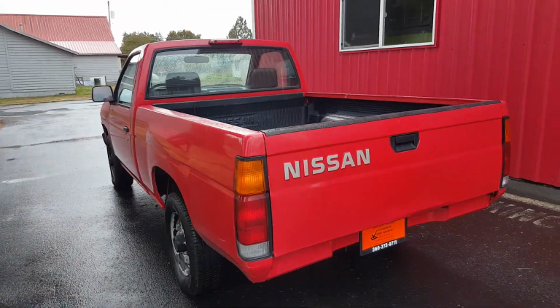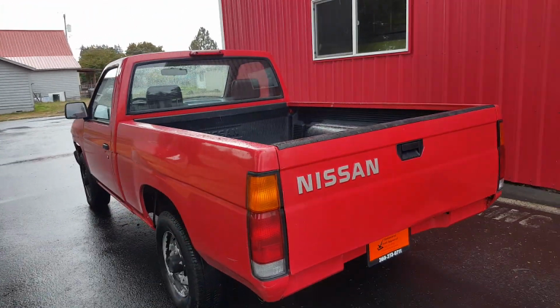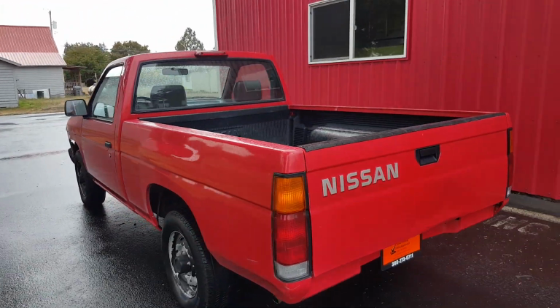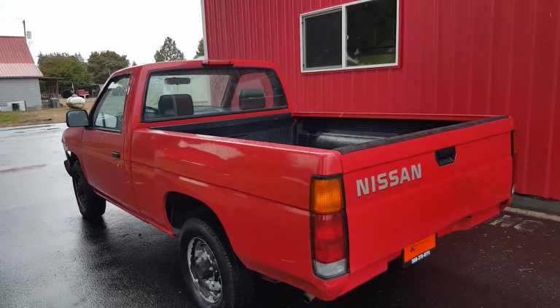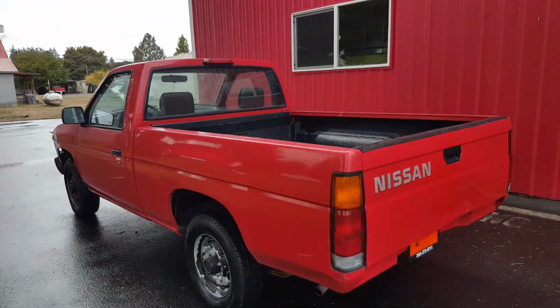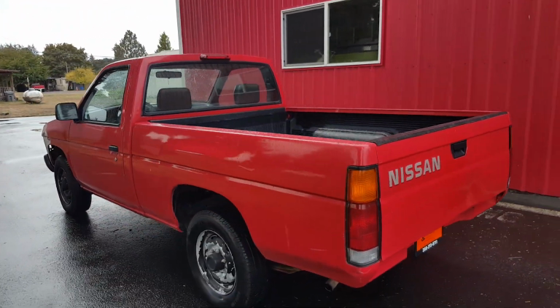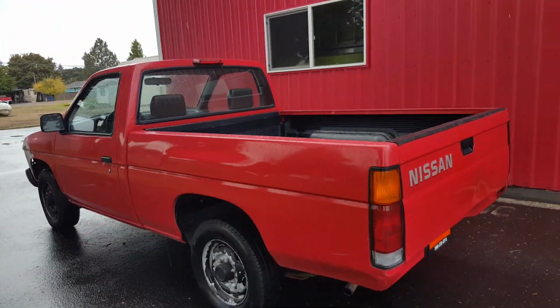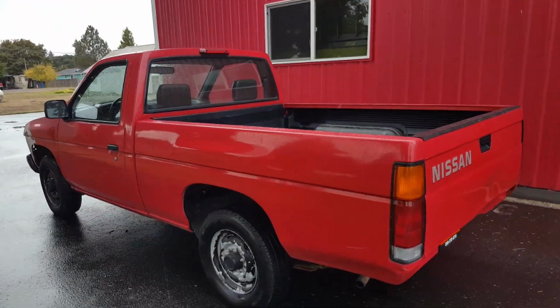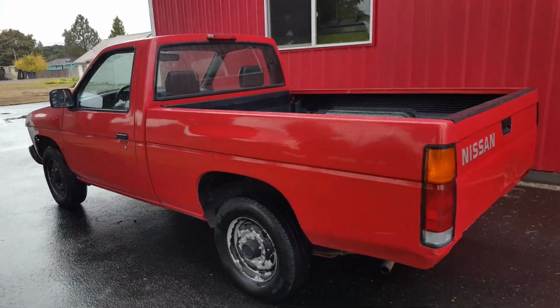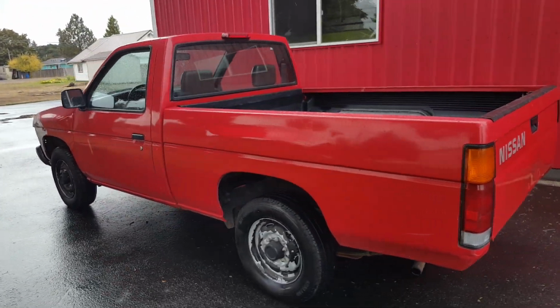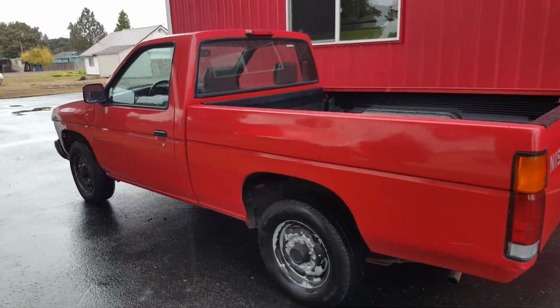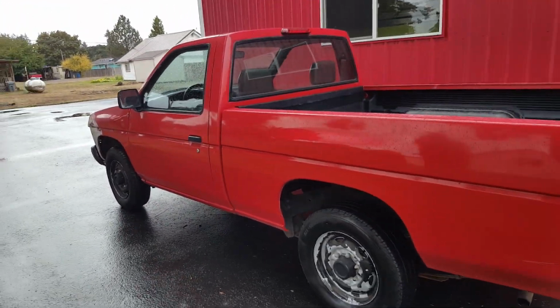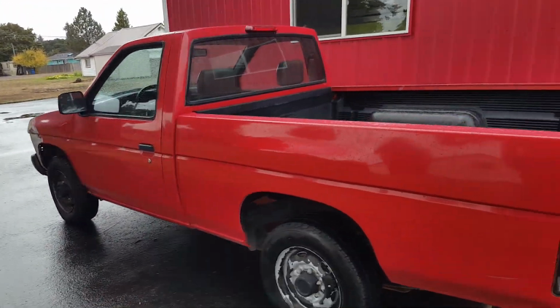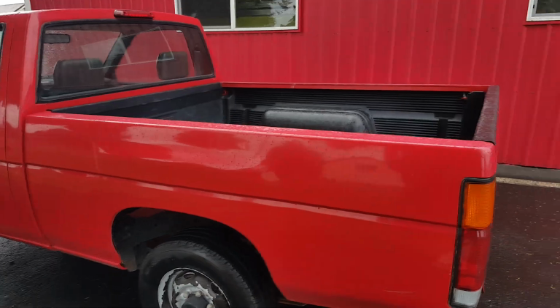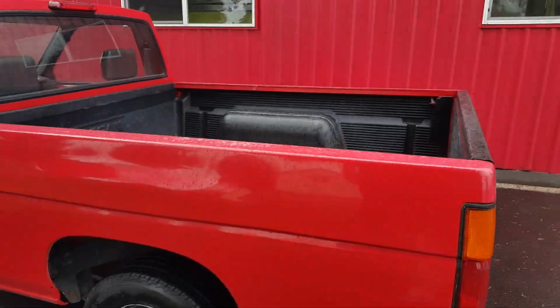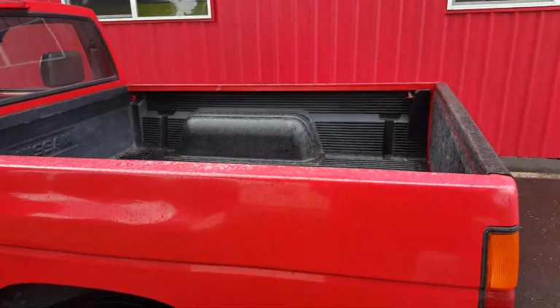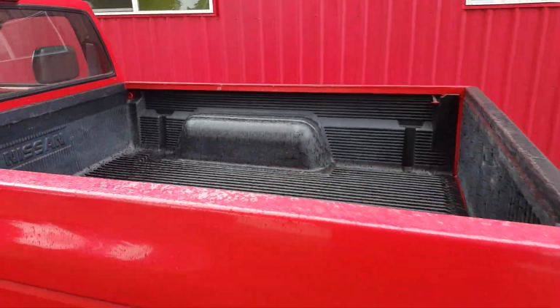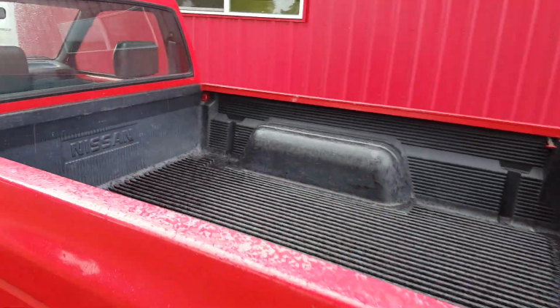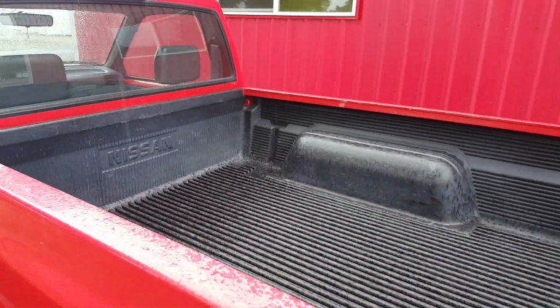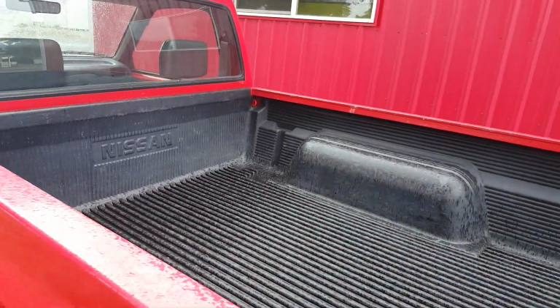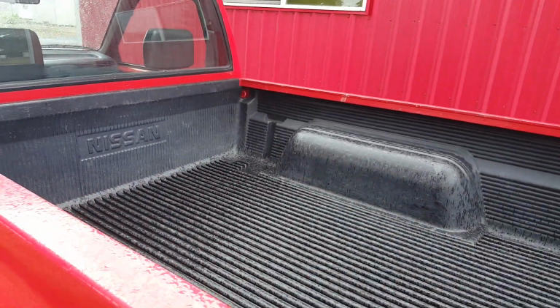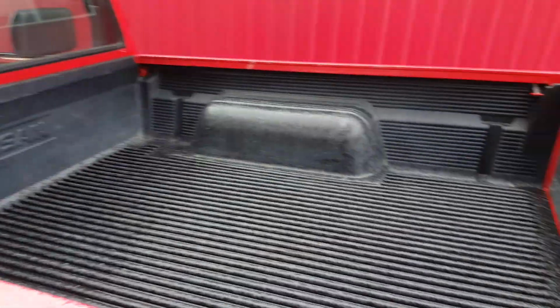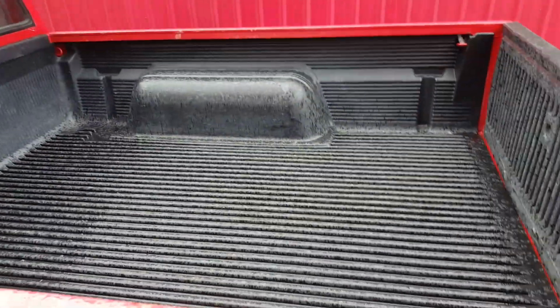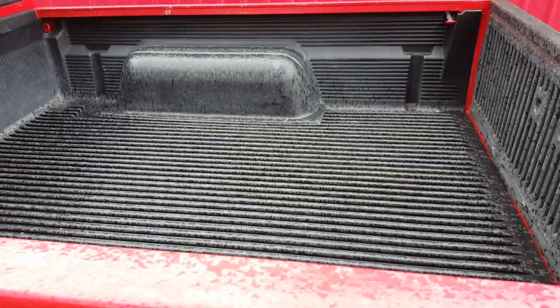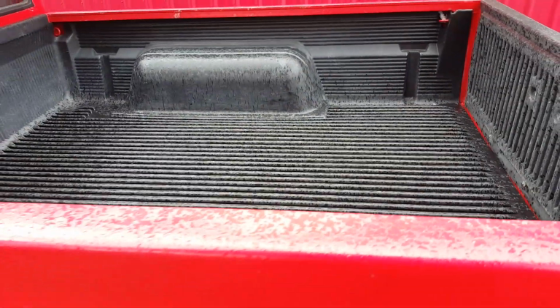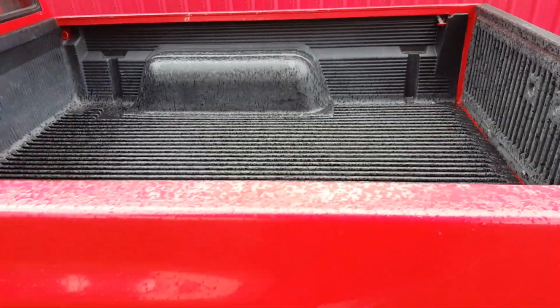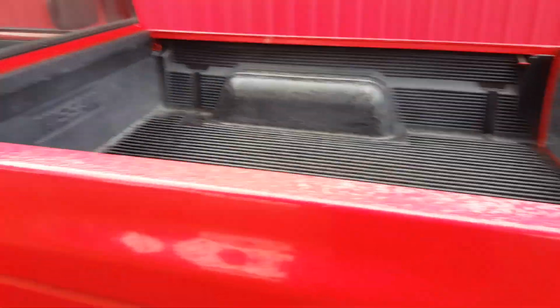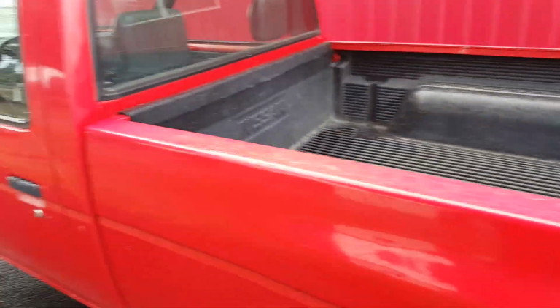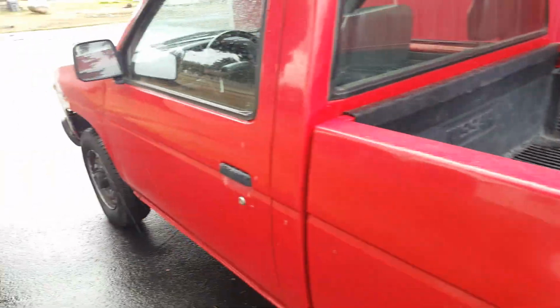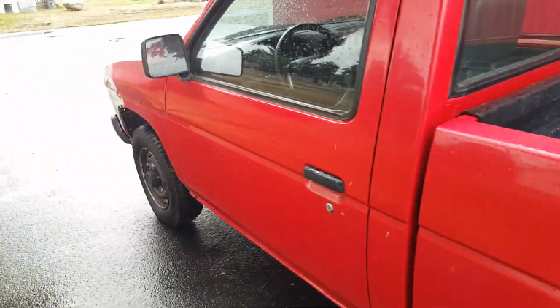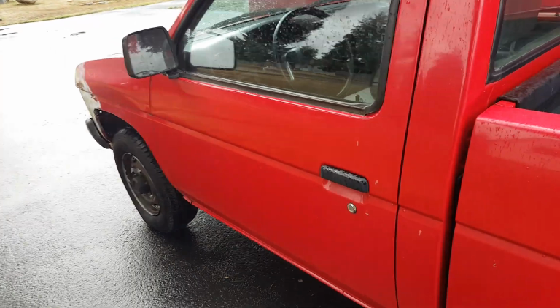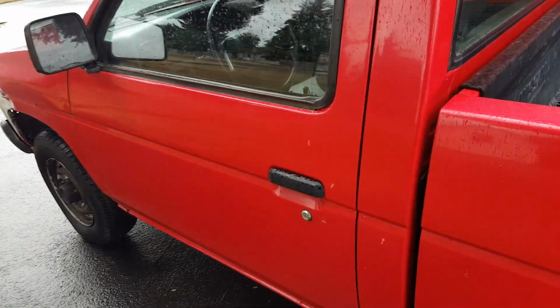Everything else, the rest of the body is in really good shape. It's got a bed liner in the back — it looks like it's the original and it's in good shape. It doesn't look like there's been much back there.